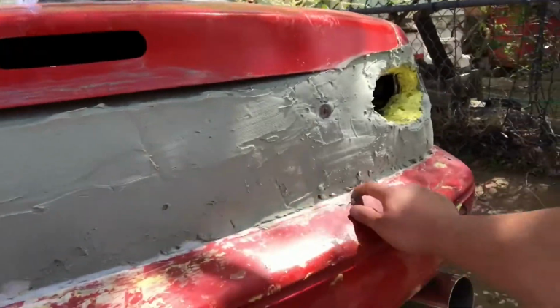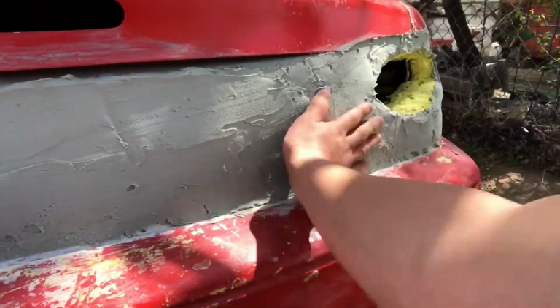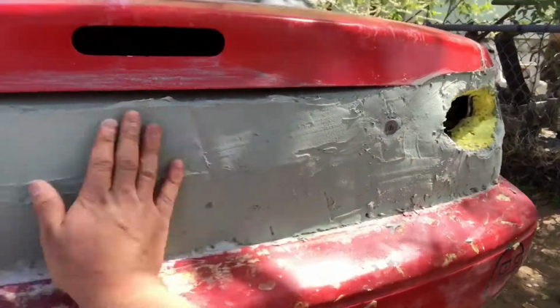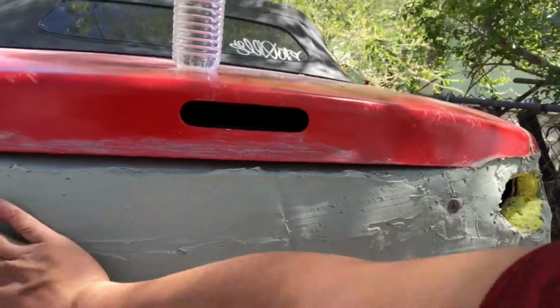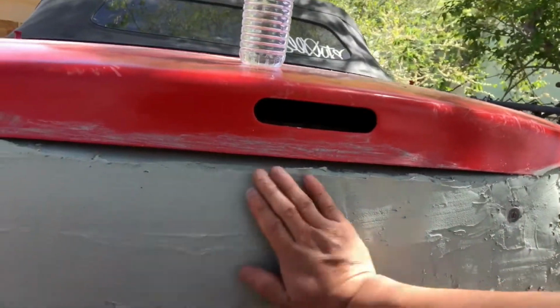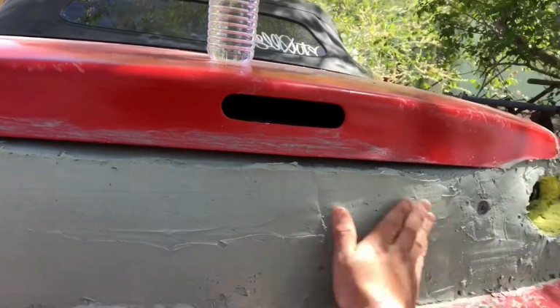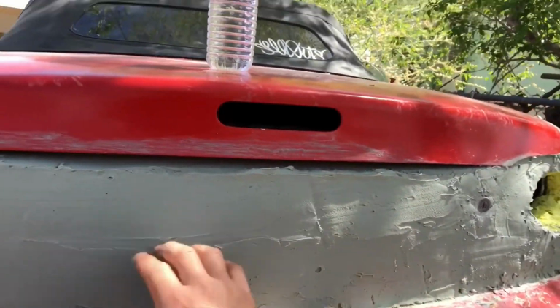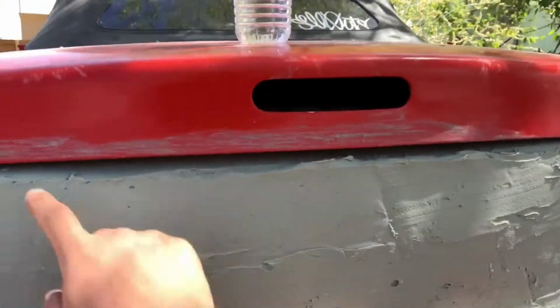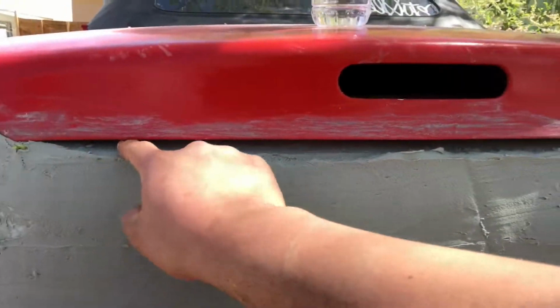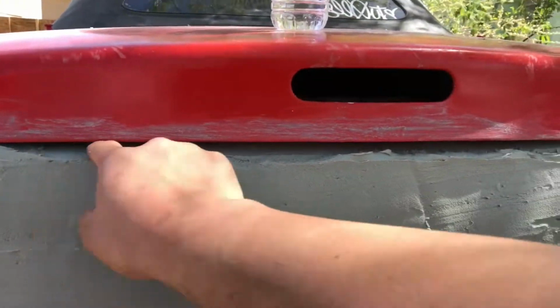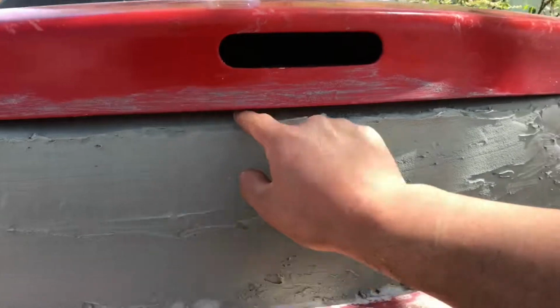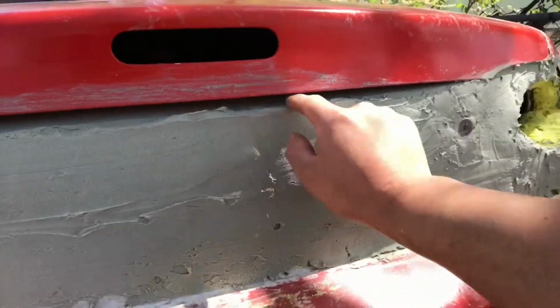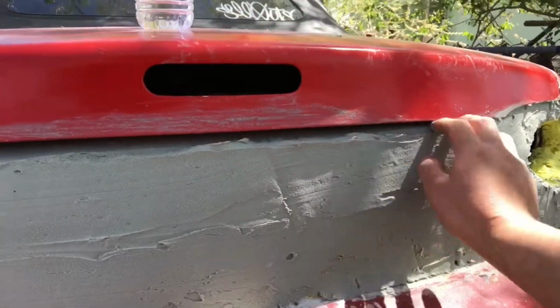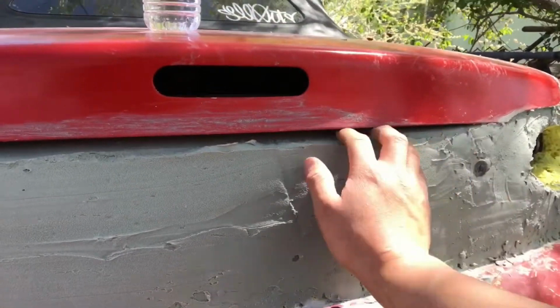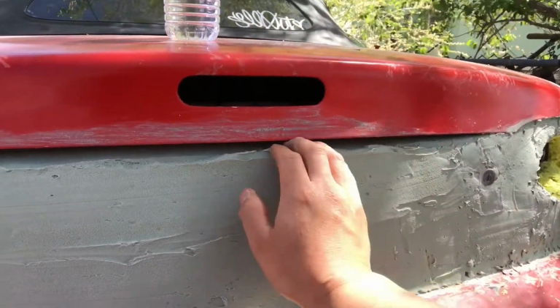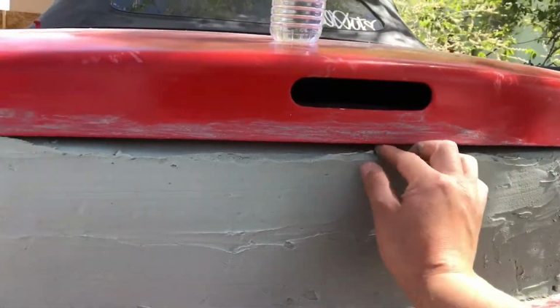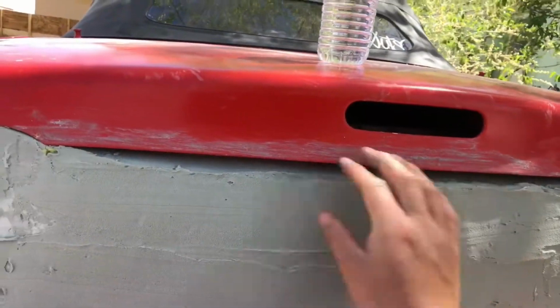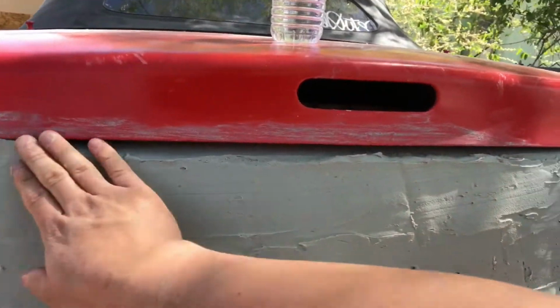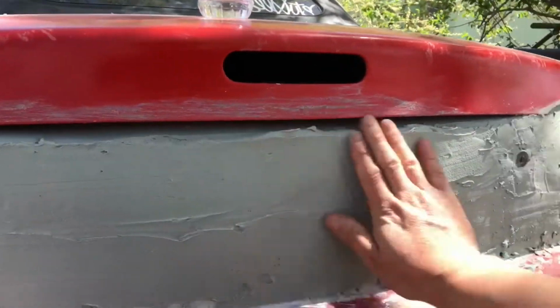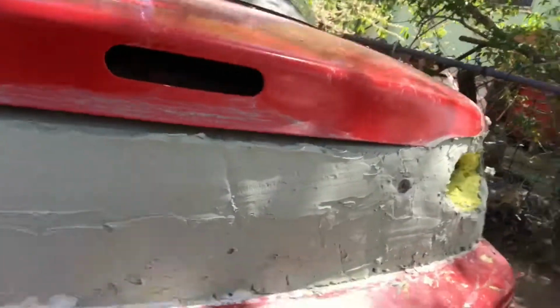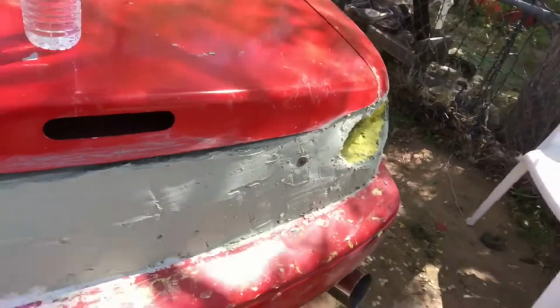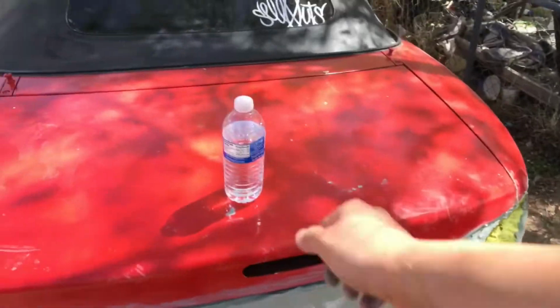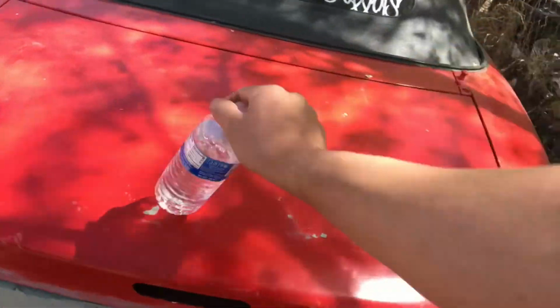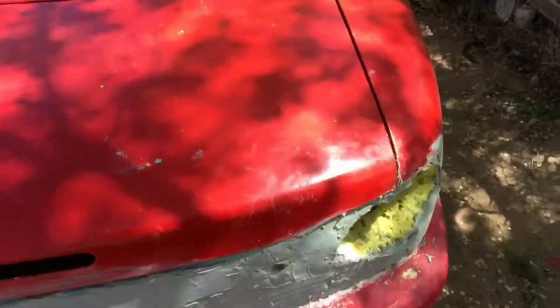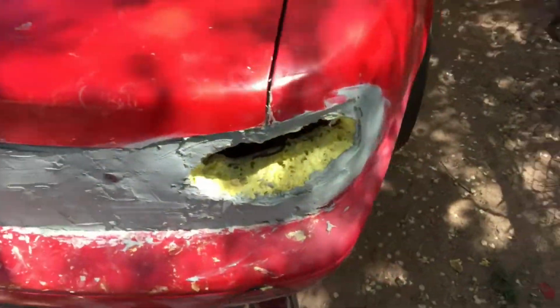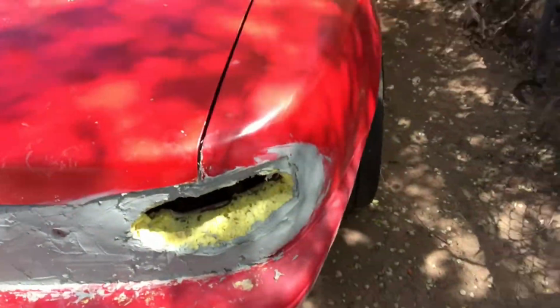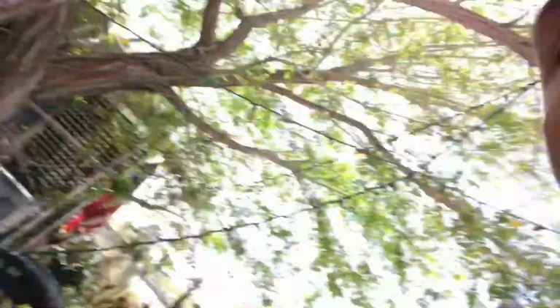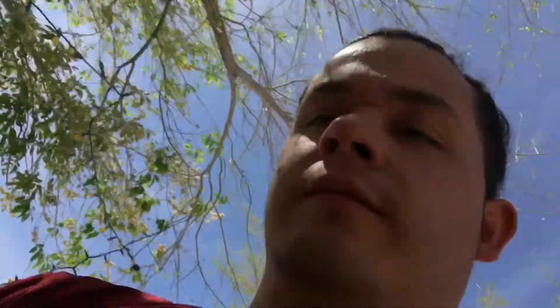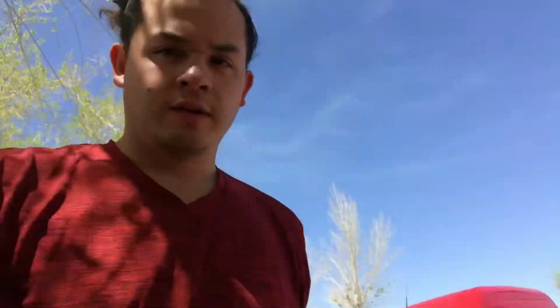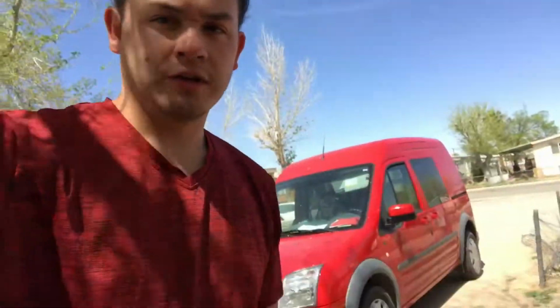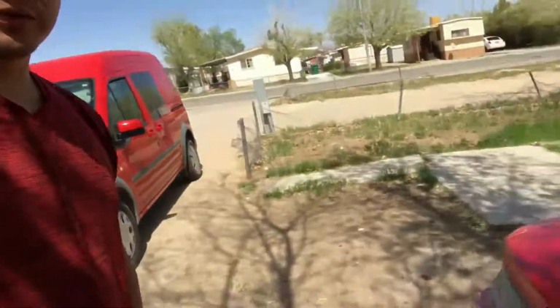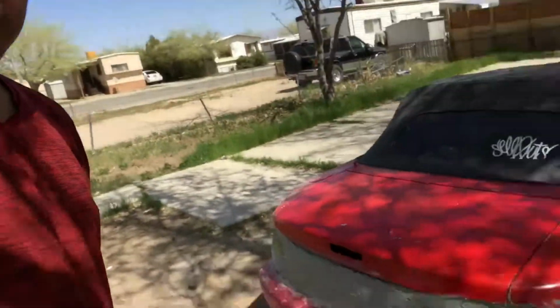I have to fill all this right here — these are all pretty much half, just gotta fill this up. Let me open the truck. That's pretty much what it looks like.